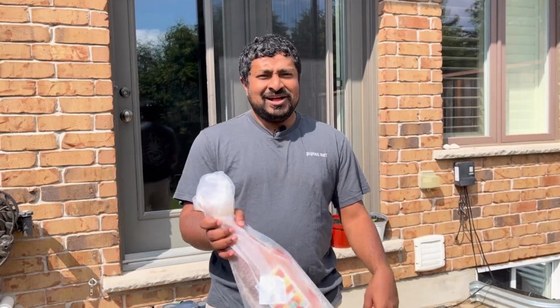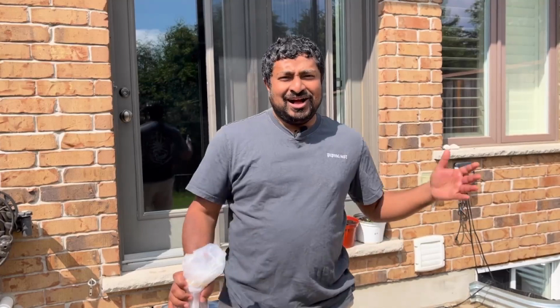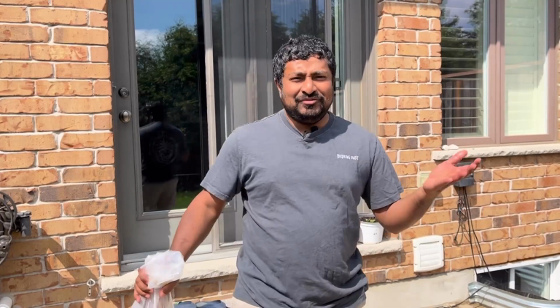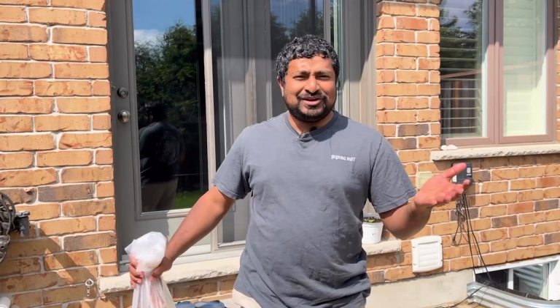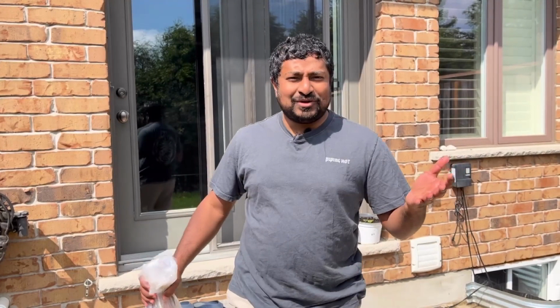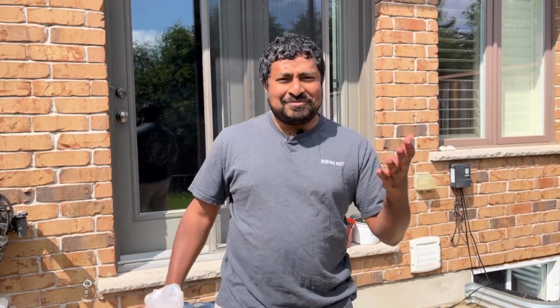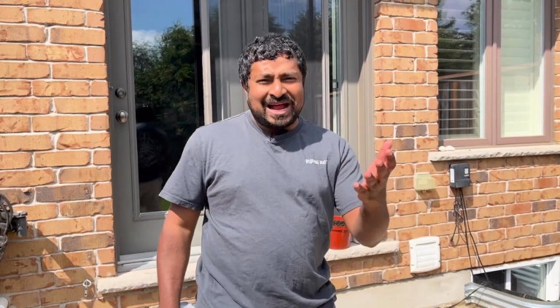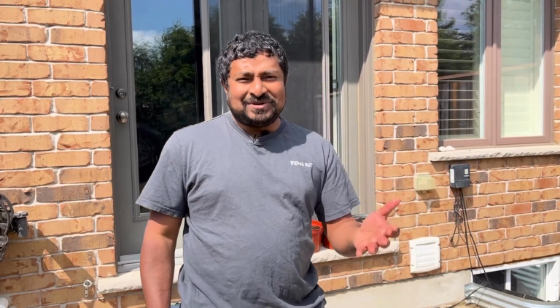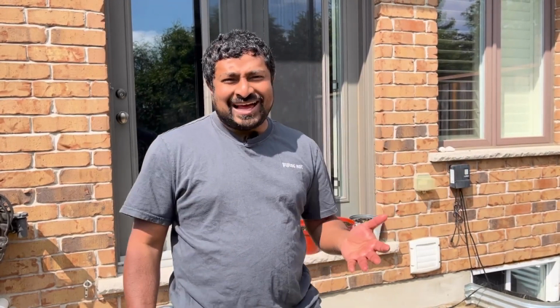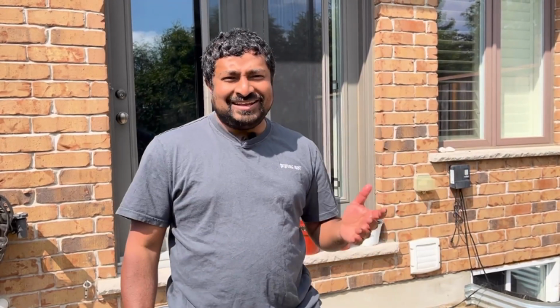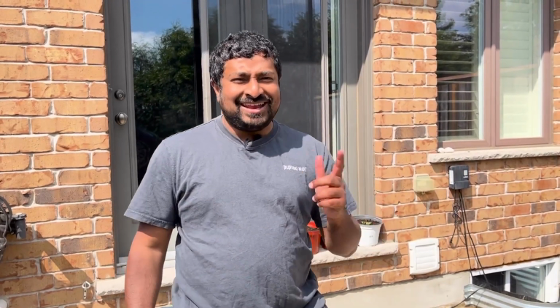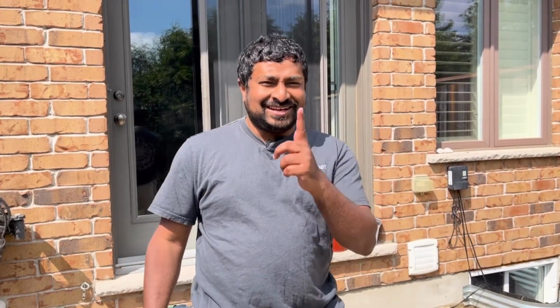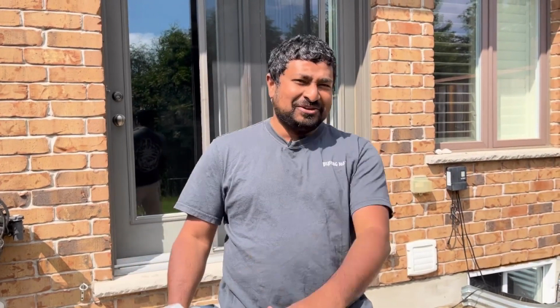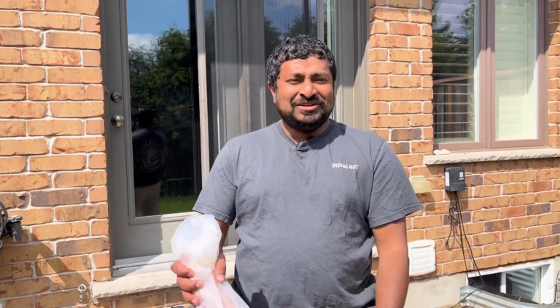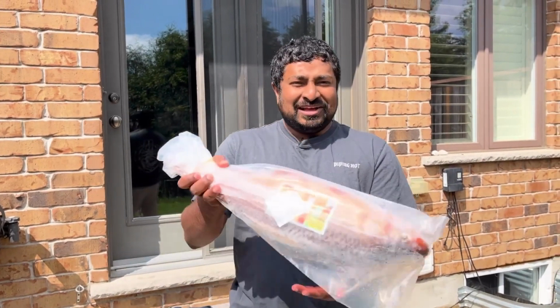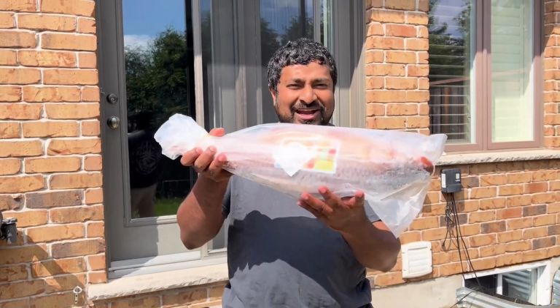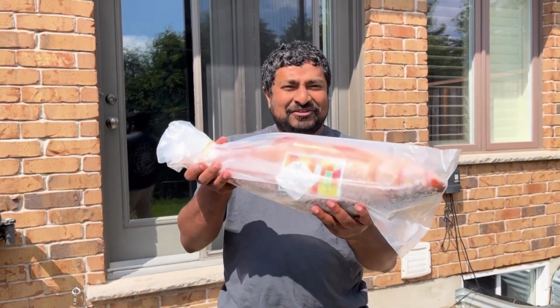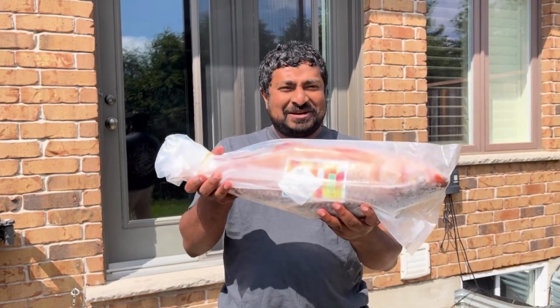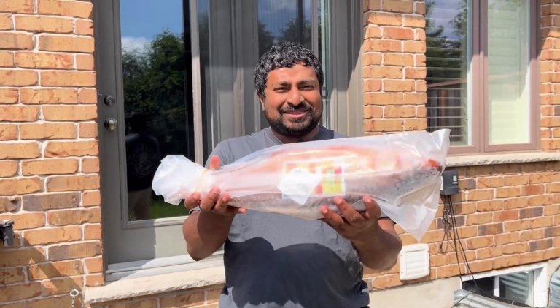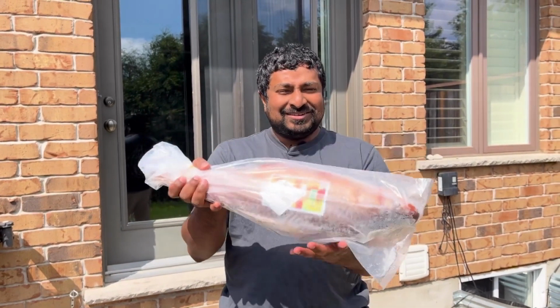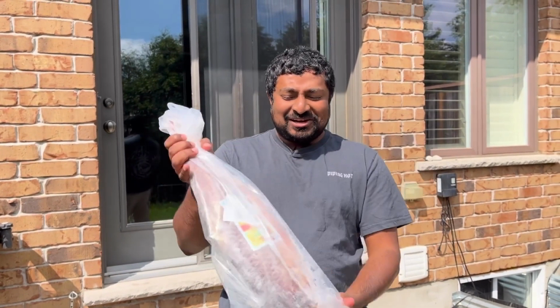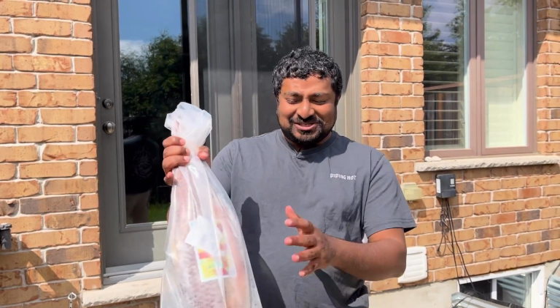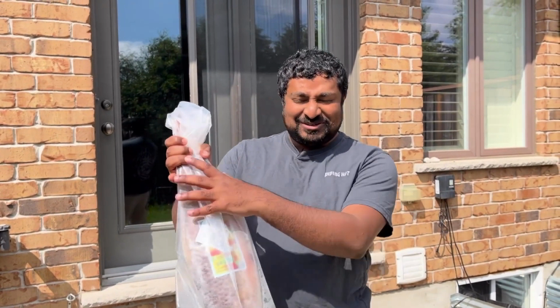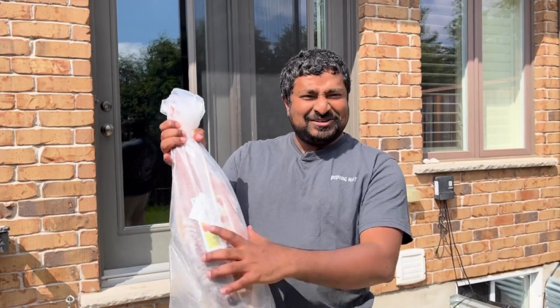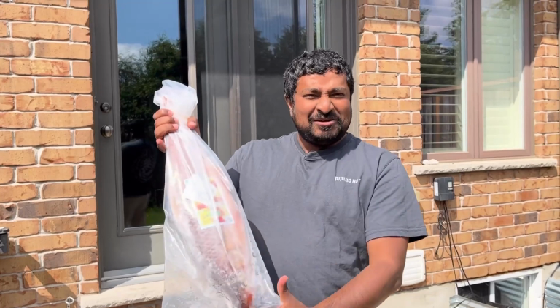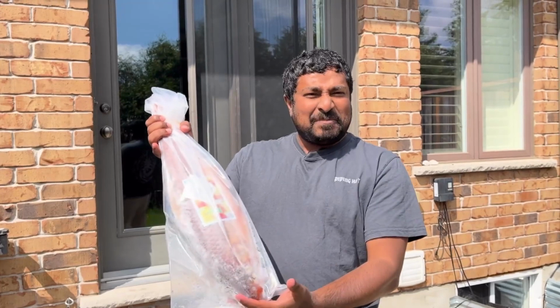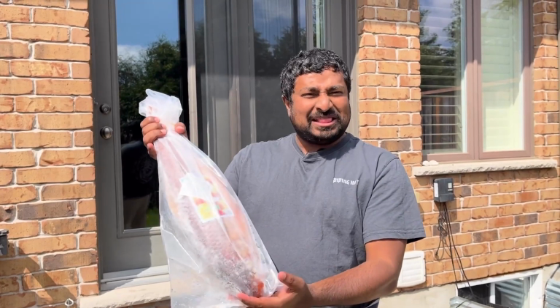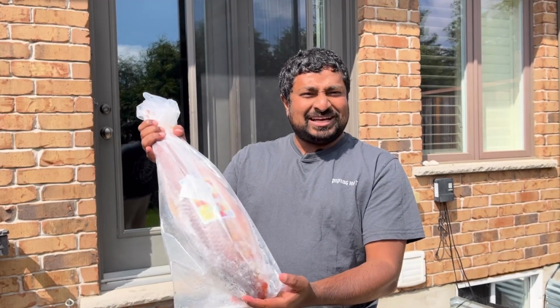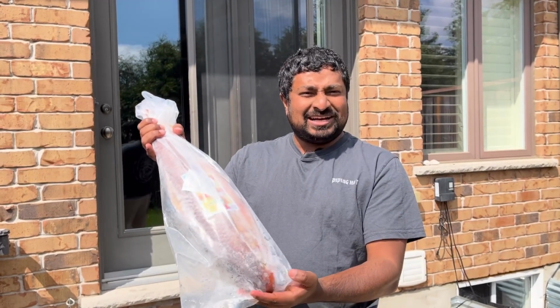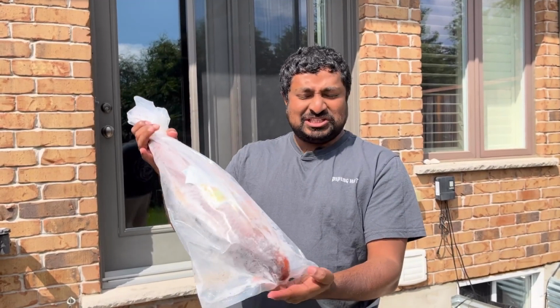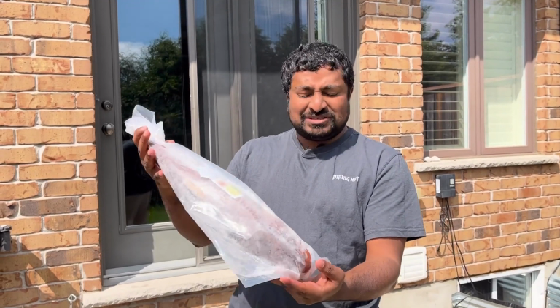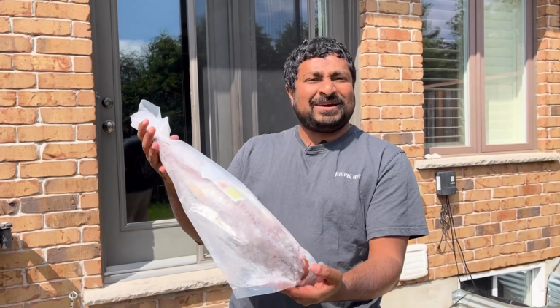Hello viewers! Welcome back to my channel! I am now going to have grilled fish. I am coming to get grilled fish.